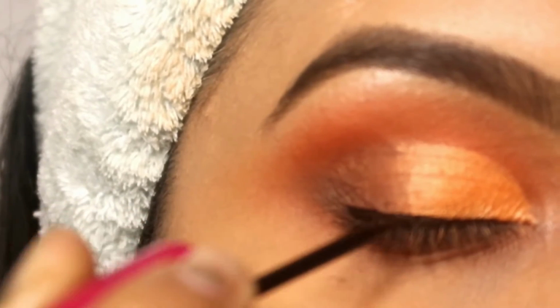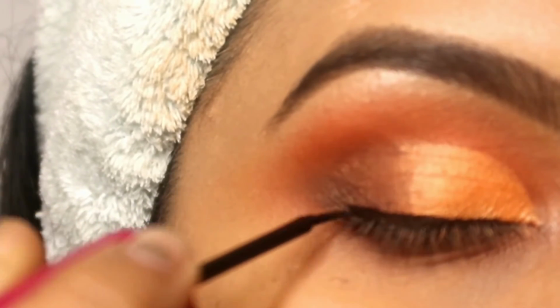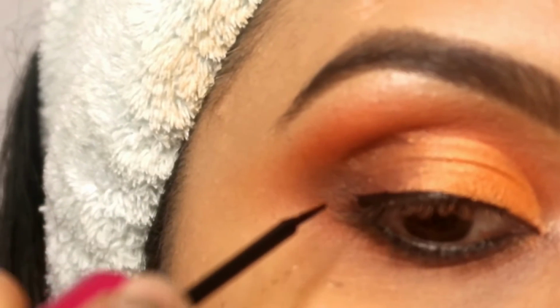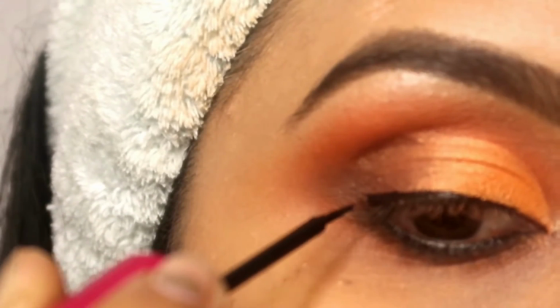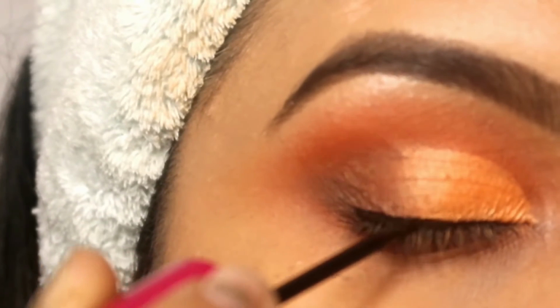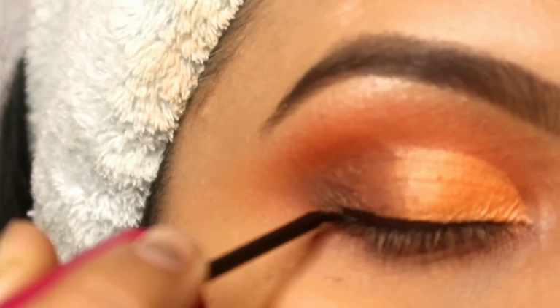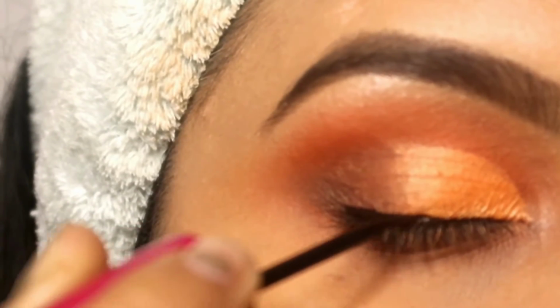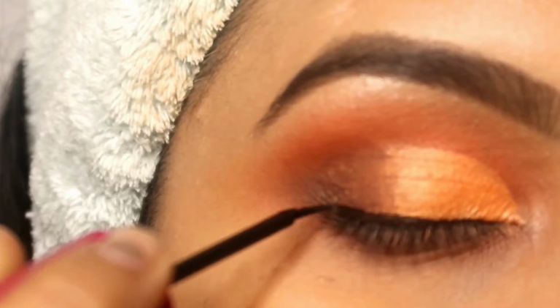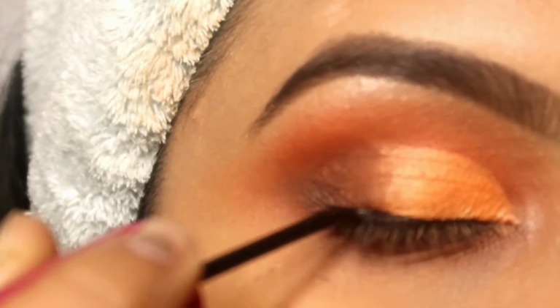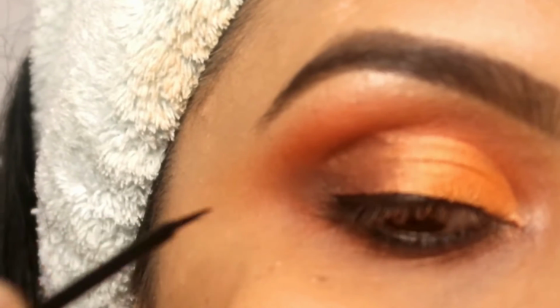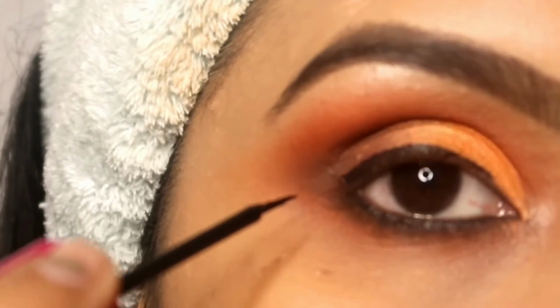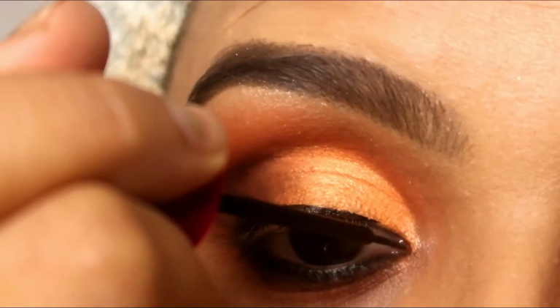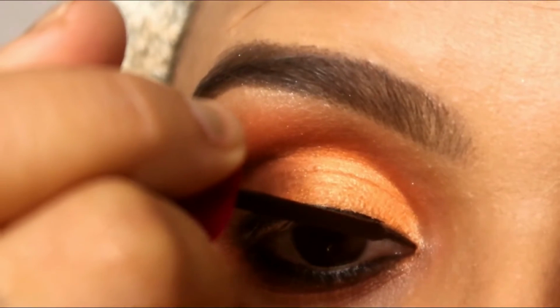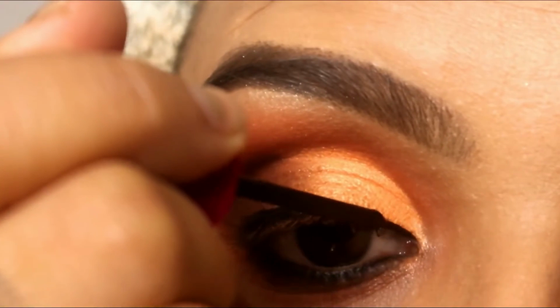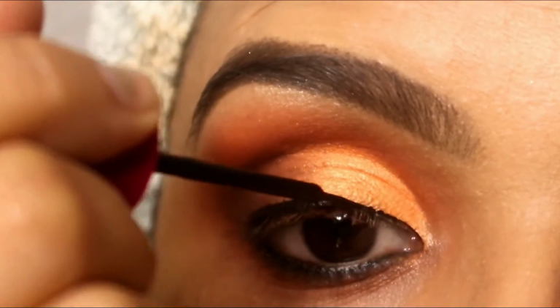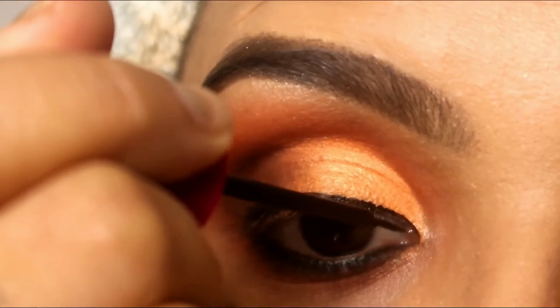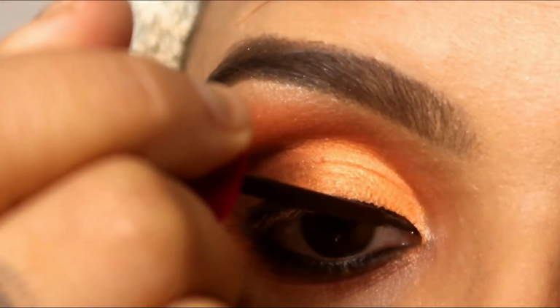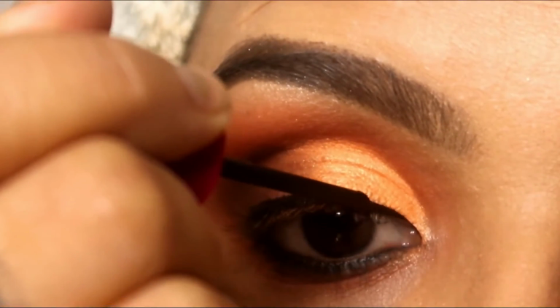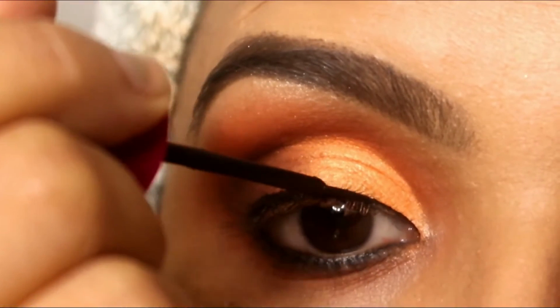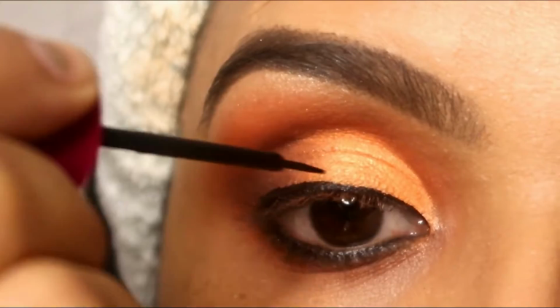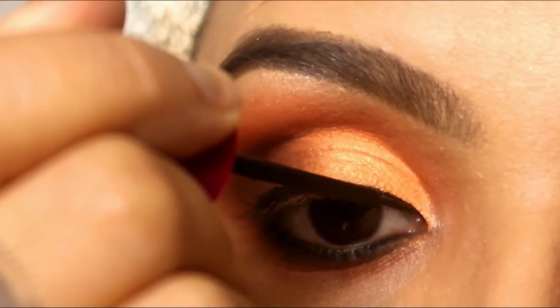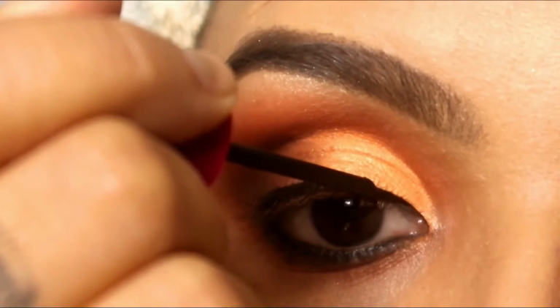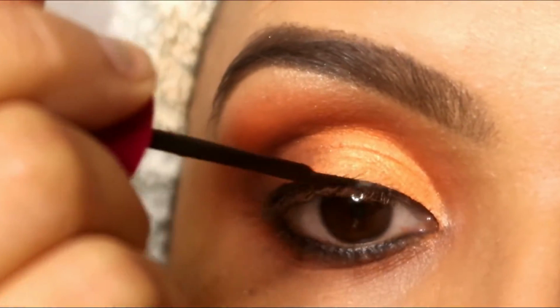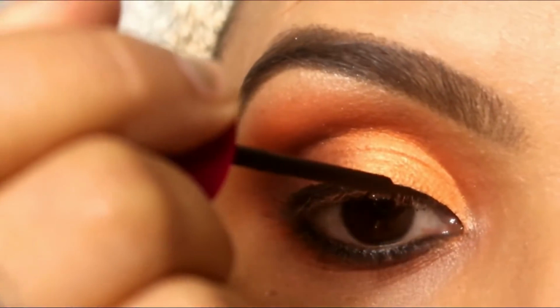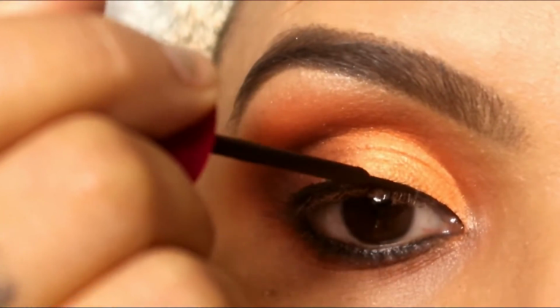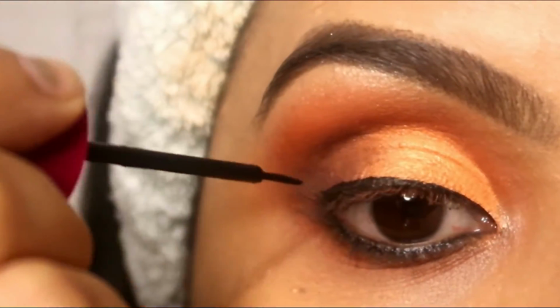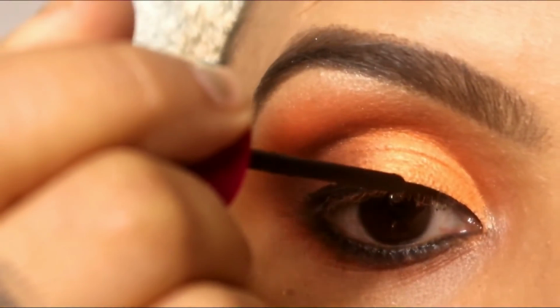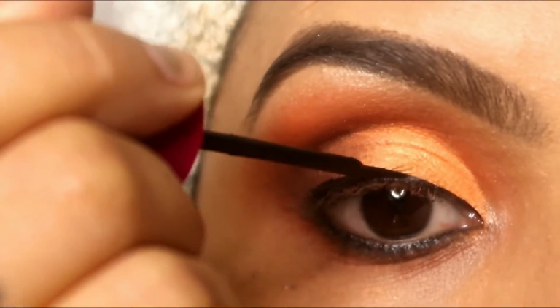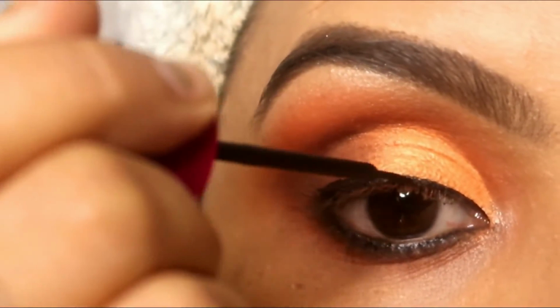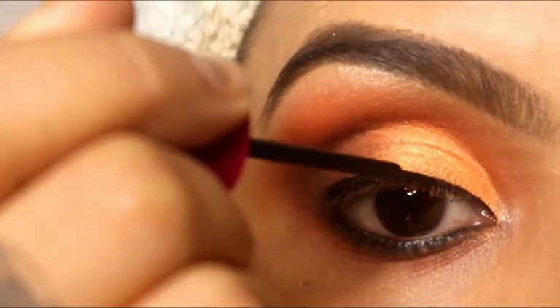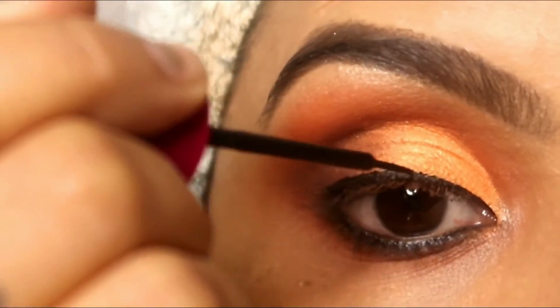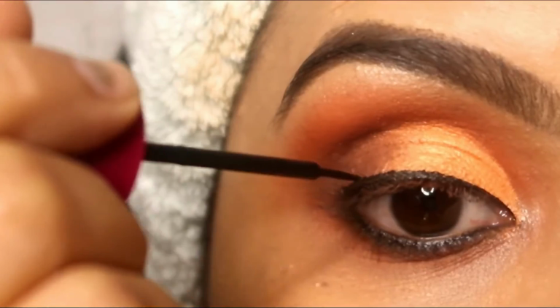After that, my eye look is complete. After applying the mascara, I have also applied fake eyelashes. But if you want to skip fake eyelashes, you can apply mascara for two or three coats instead.